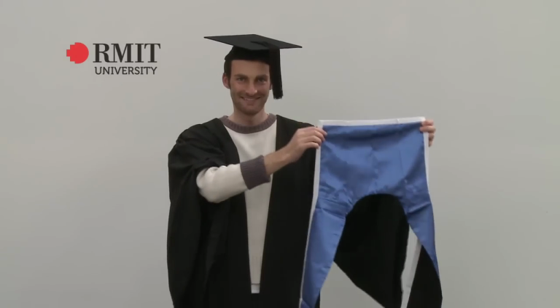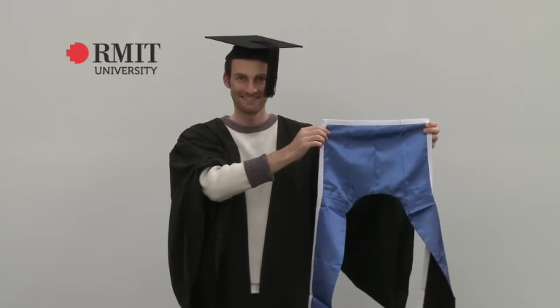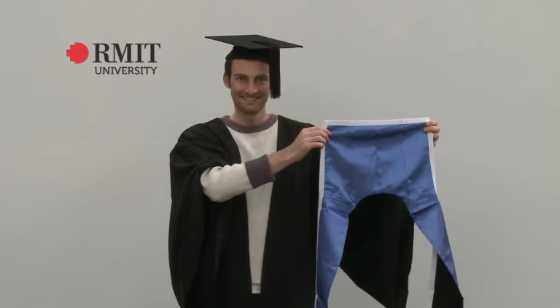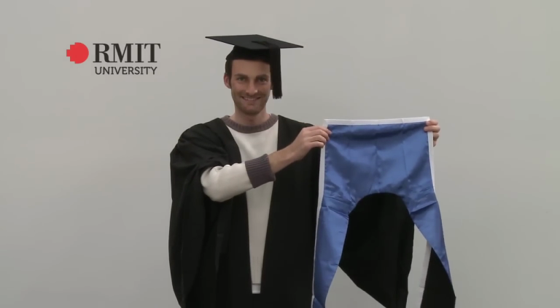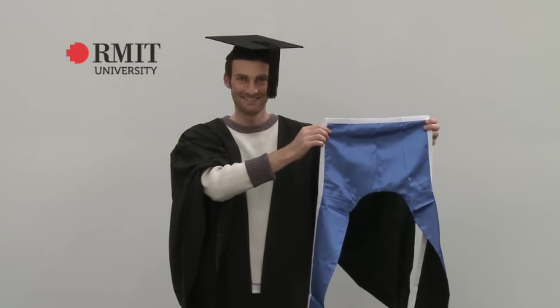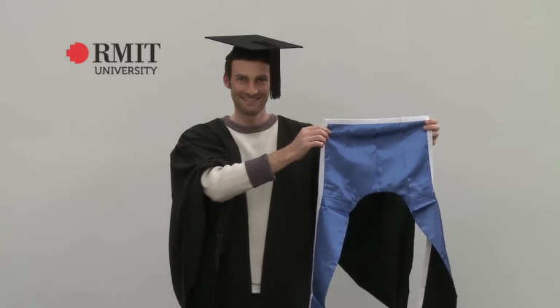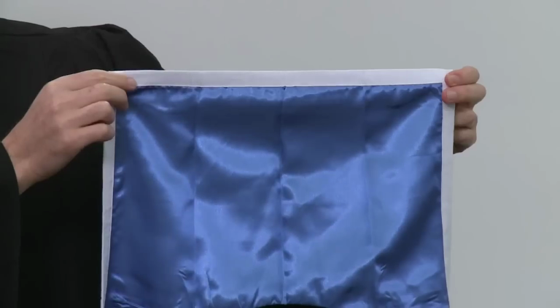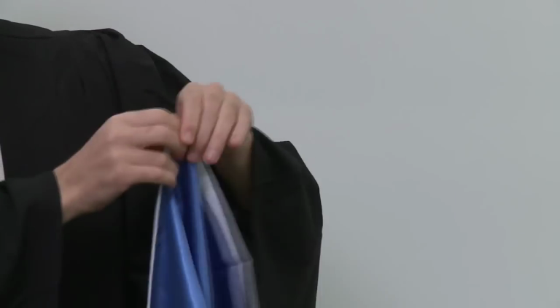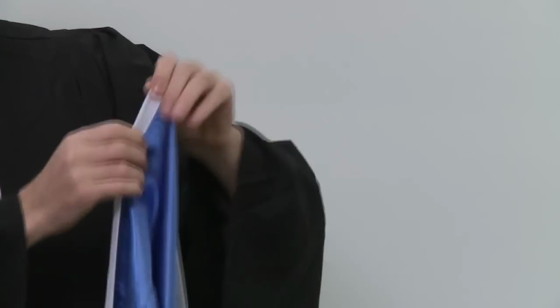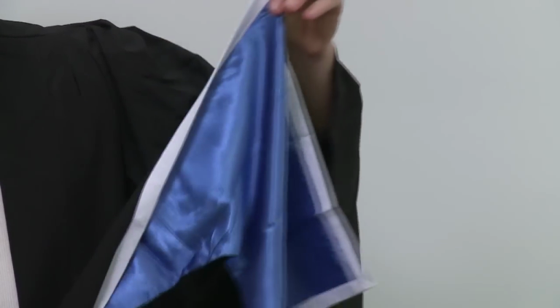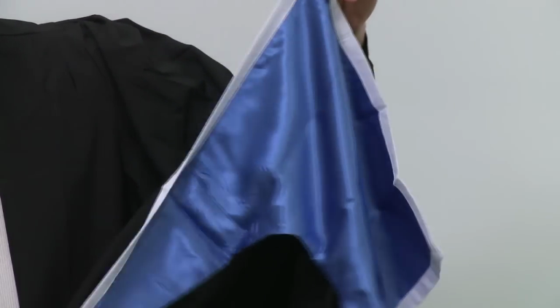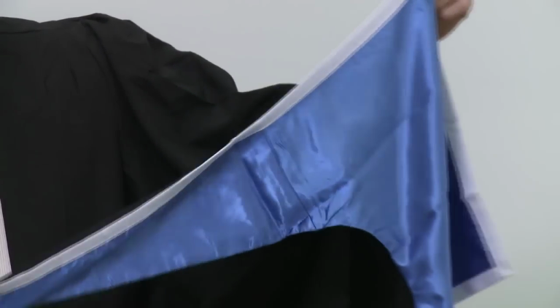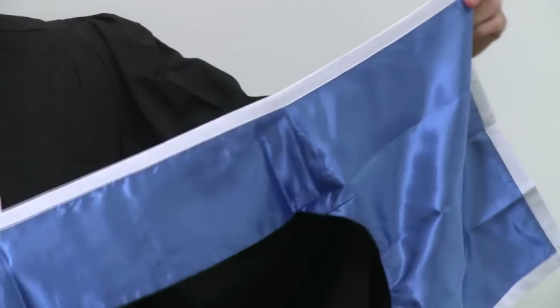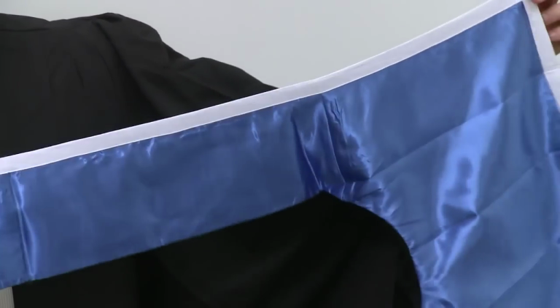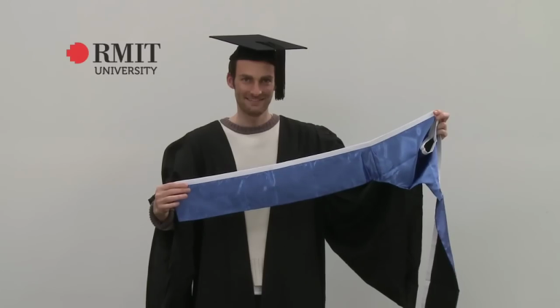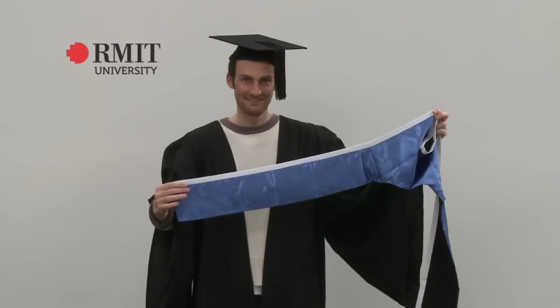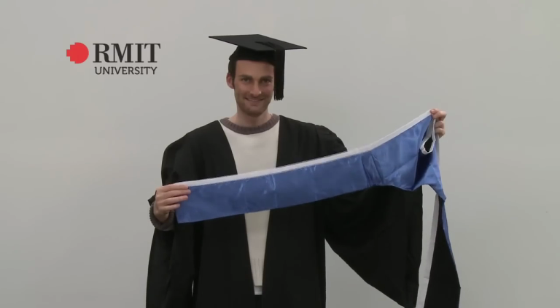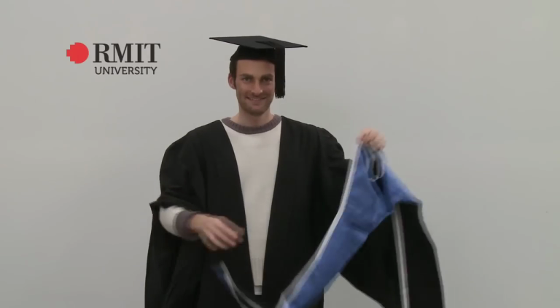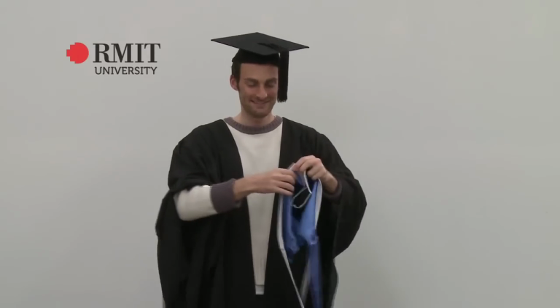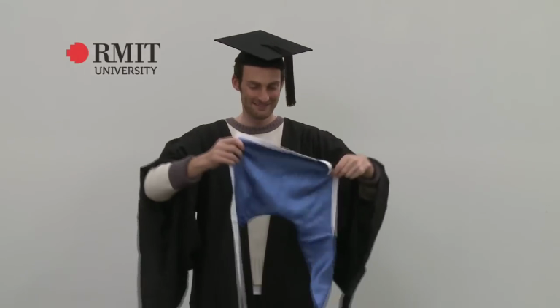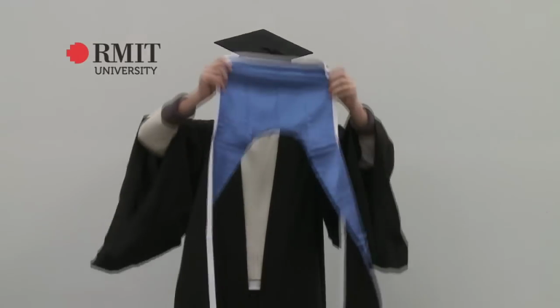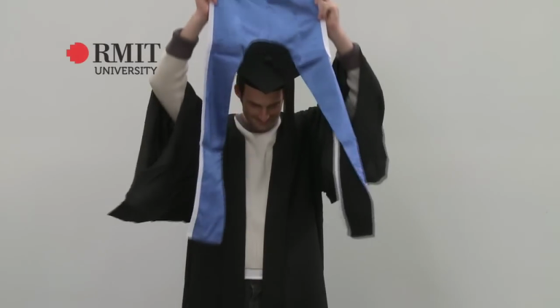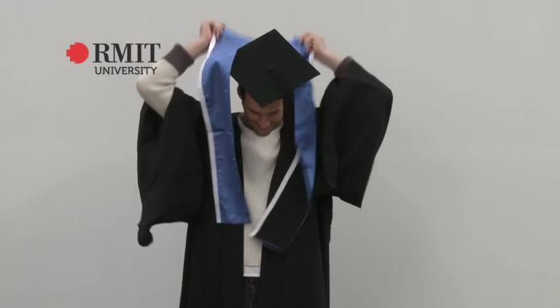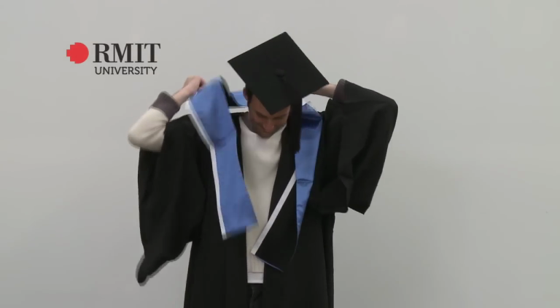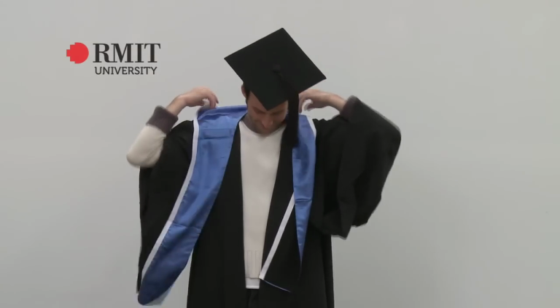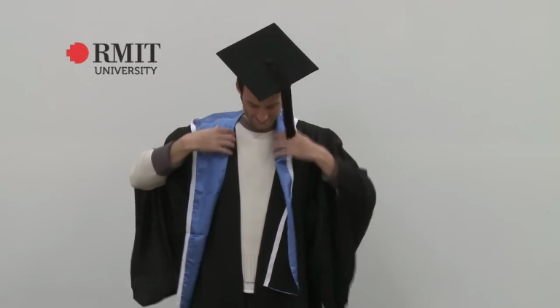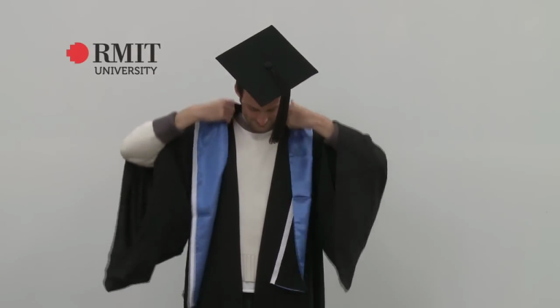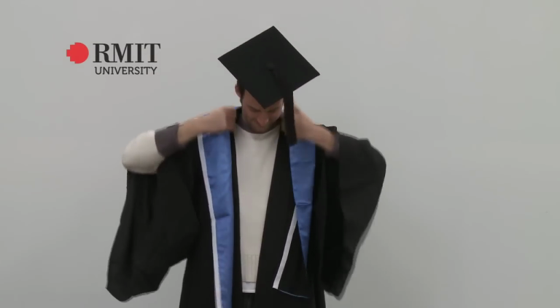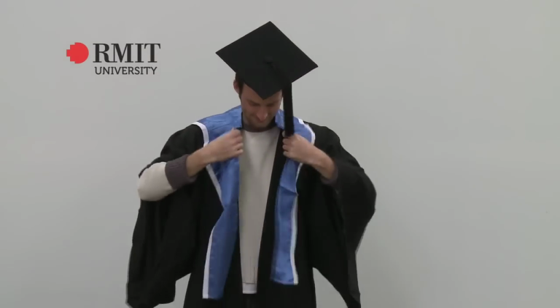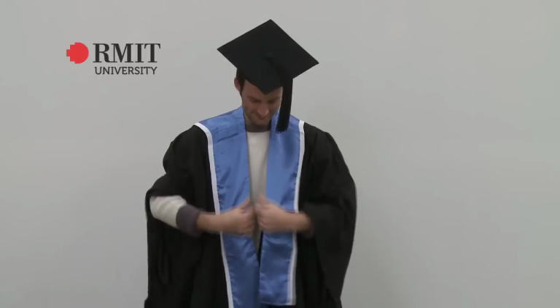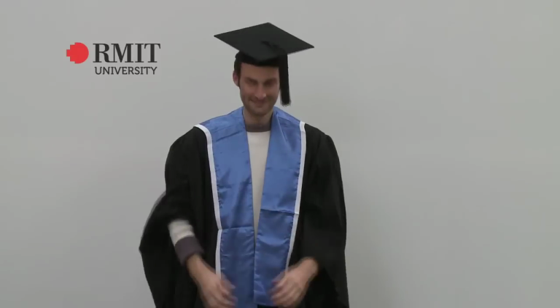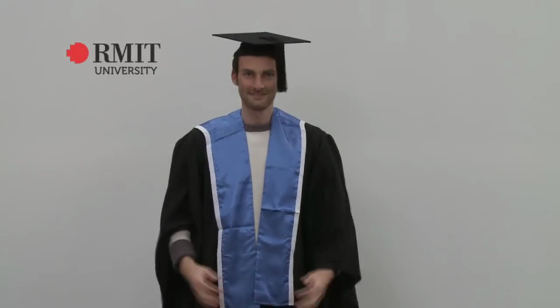Diploma graduates wear a stole over their gown. Note that the Diploma and Advanced Diploma Stoles have a white trim around the edge. The stole must sit like this, with the two stripes sitting at the front.